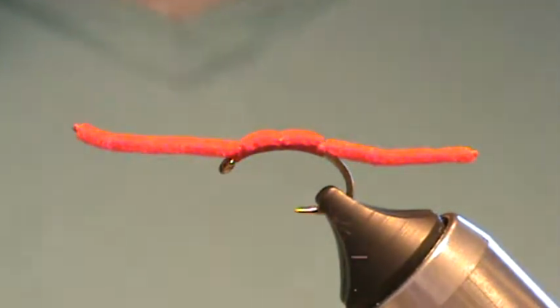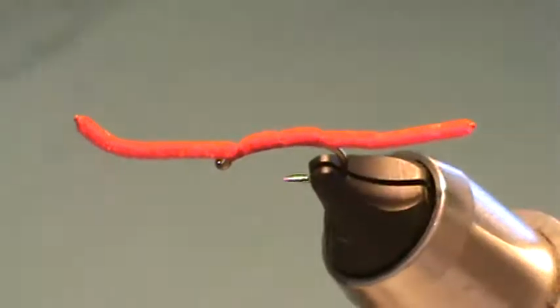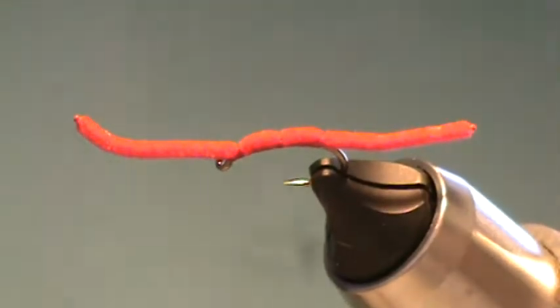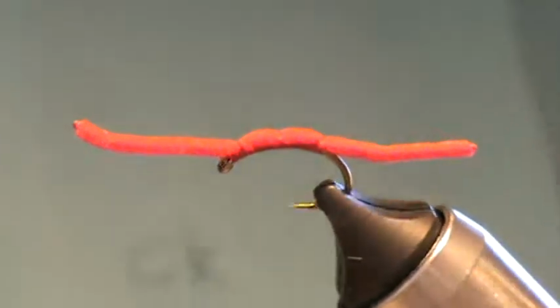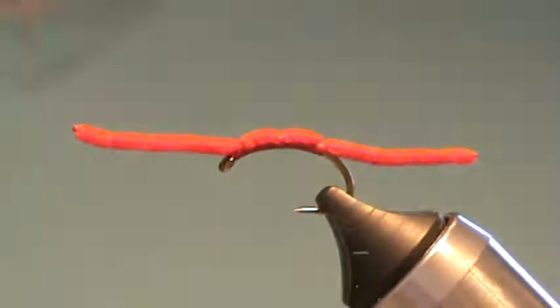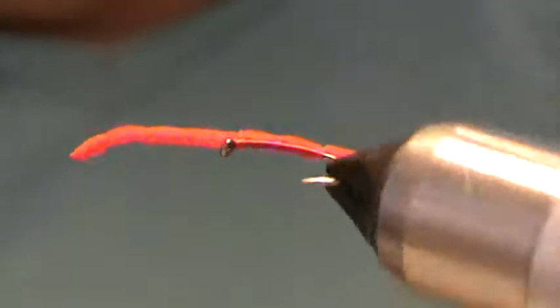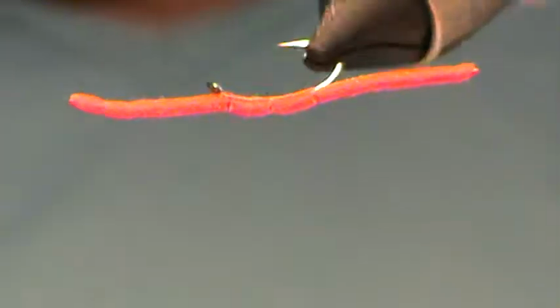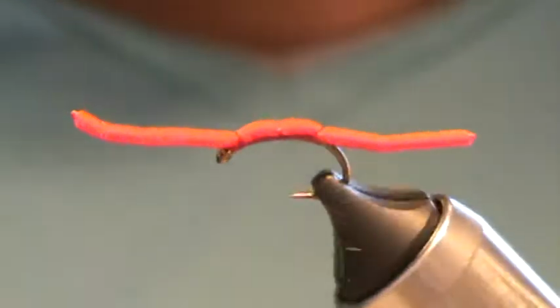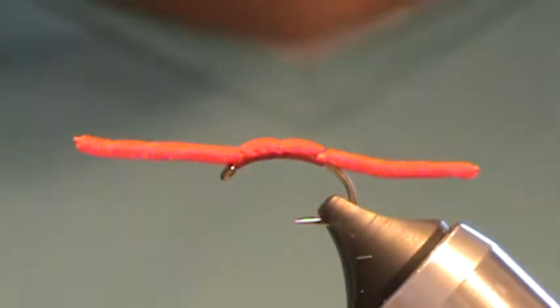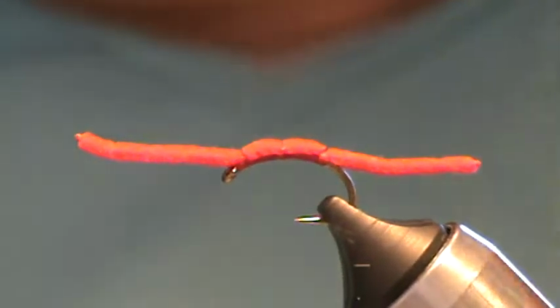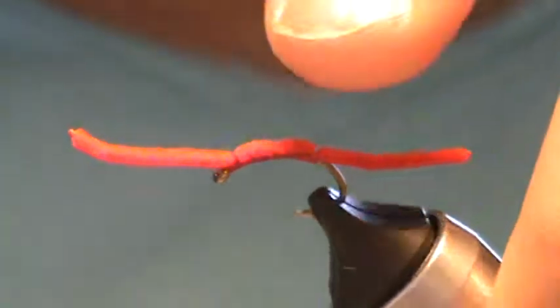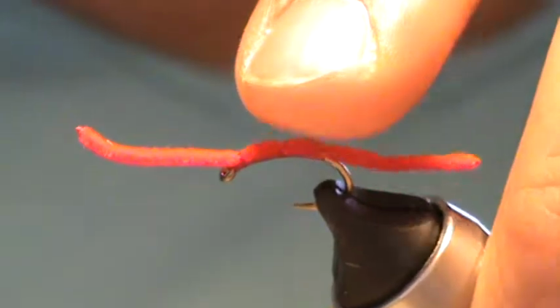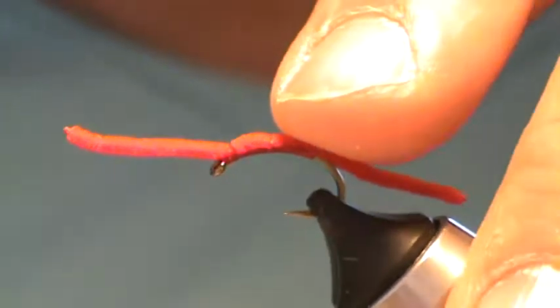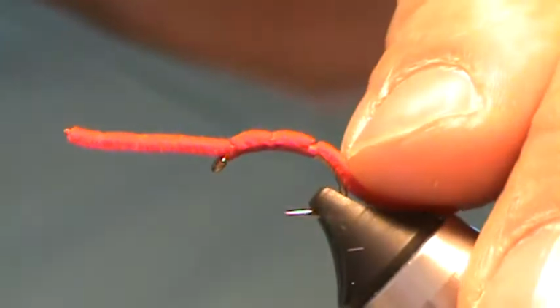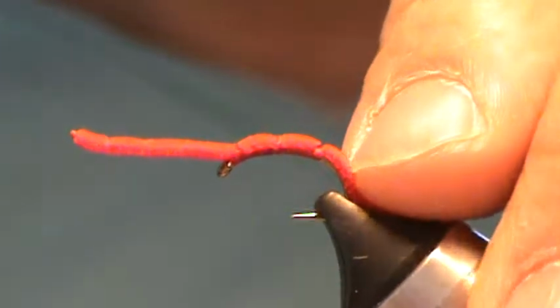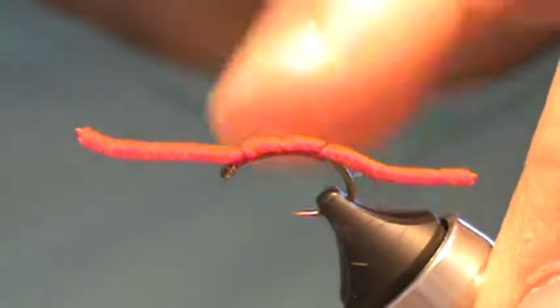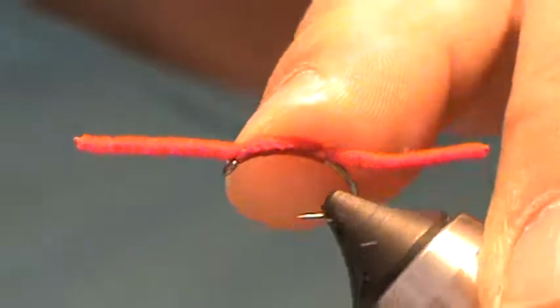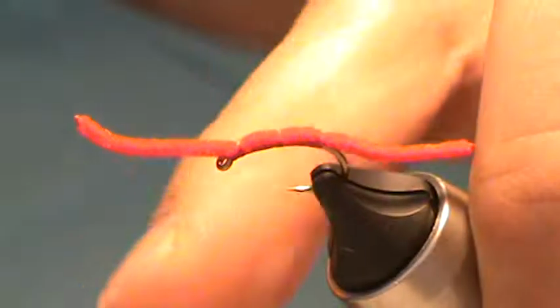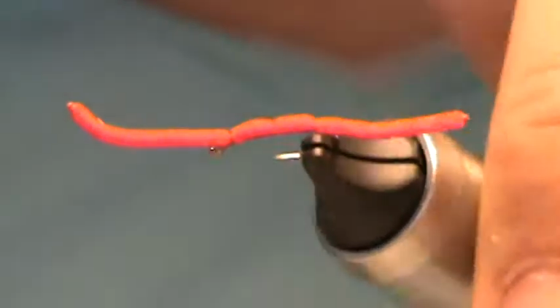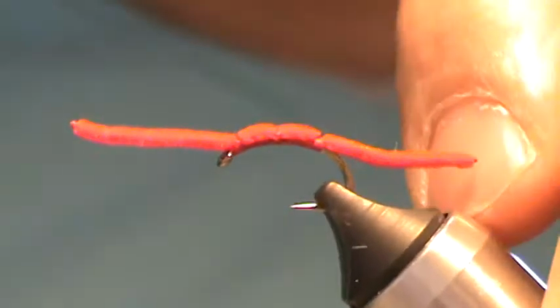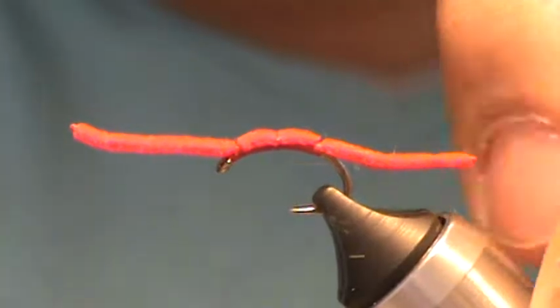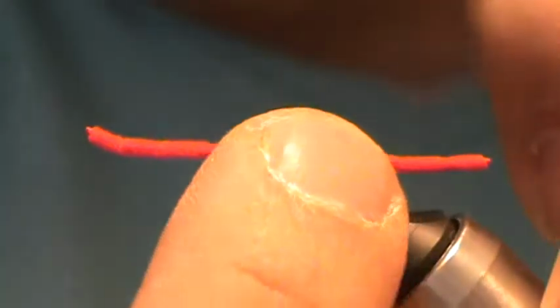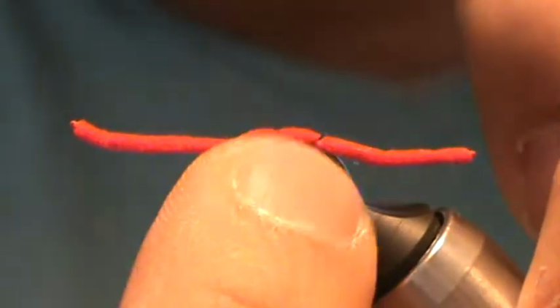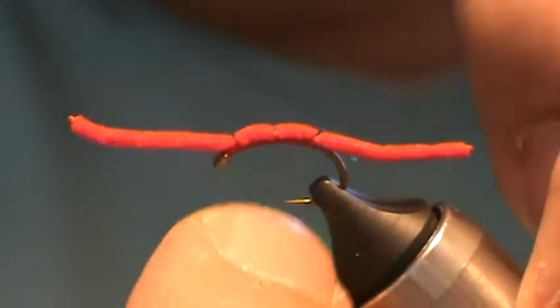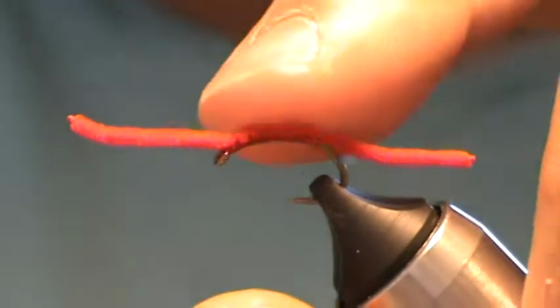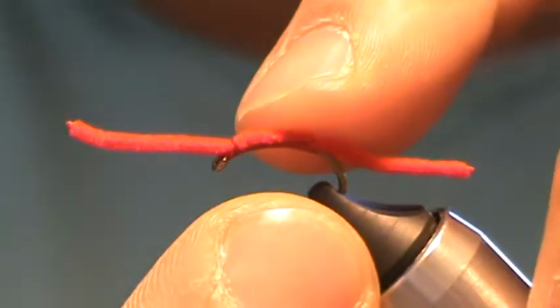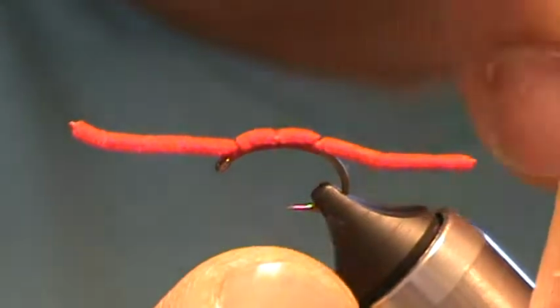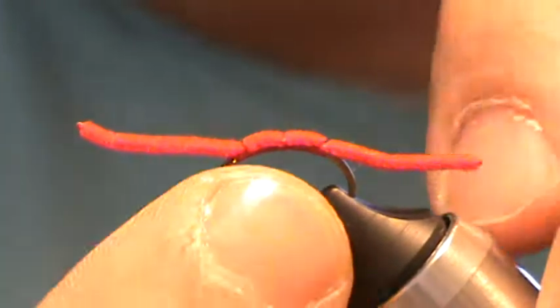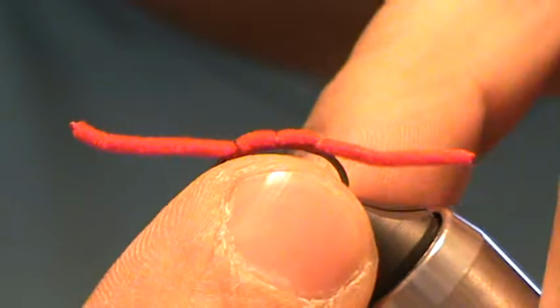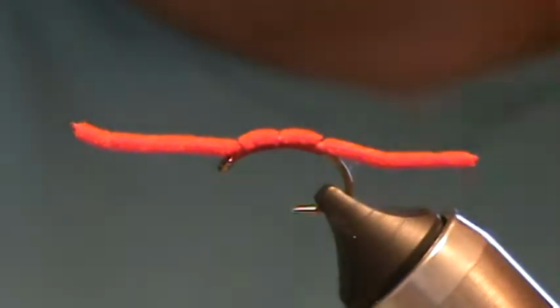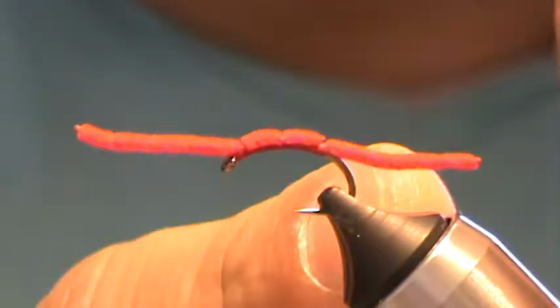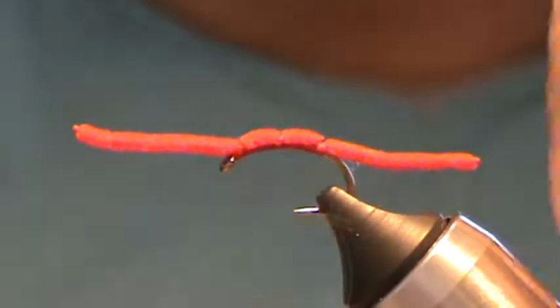Let's tie up a San Juan worm. This one's red in color, on a size 12 curved shanked hook. You could go a little smaller if you wanted, but I have a lot of gap room right there. If they go to take that, there's a lot of hooking power between there.